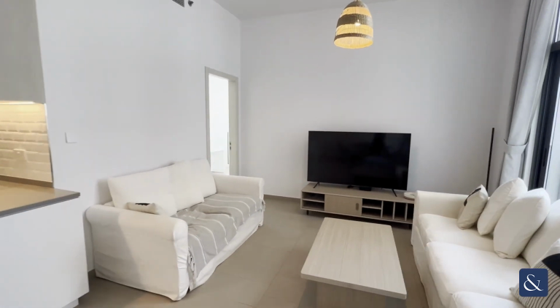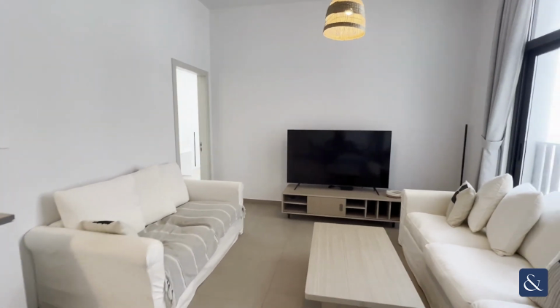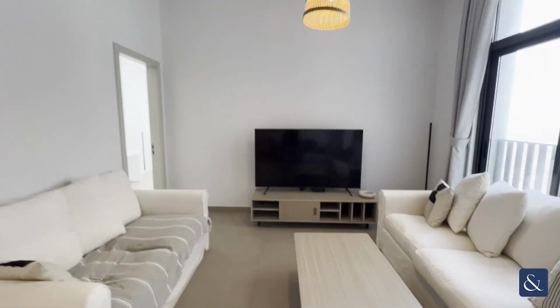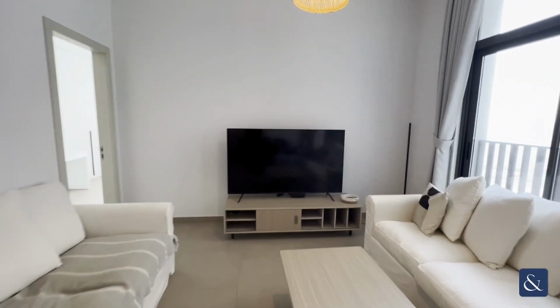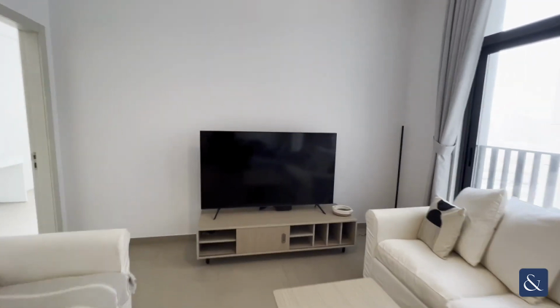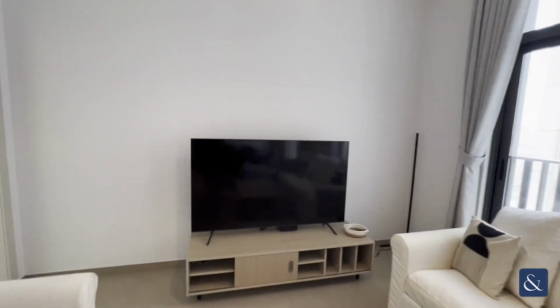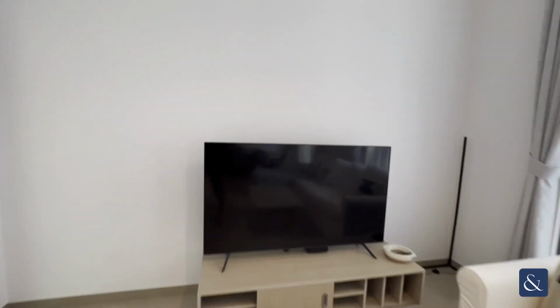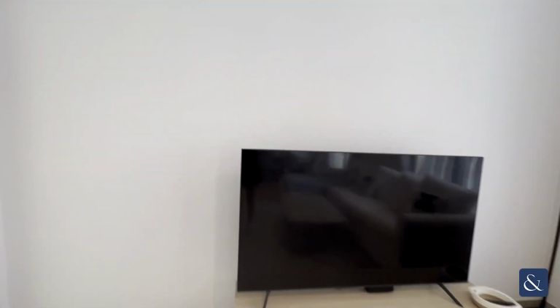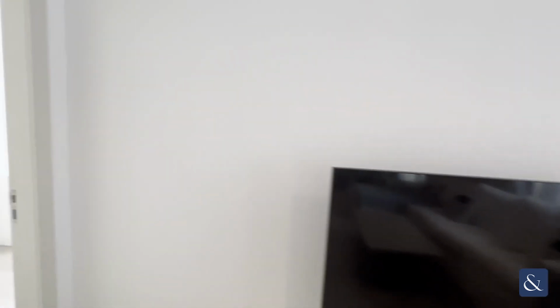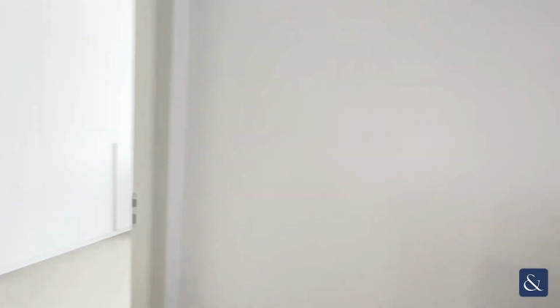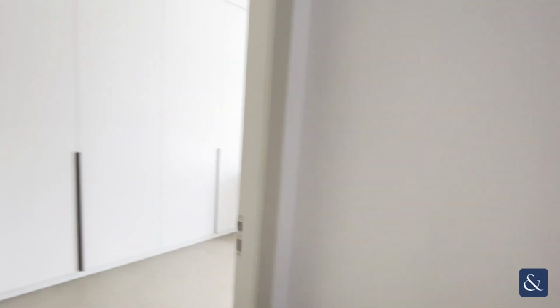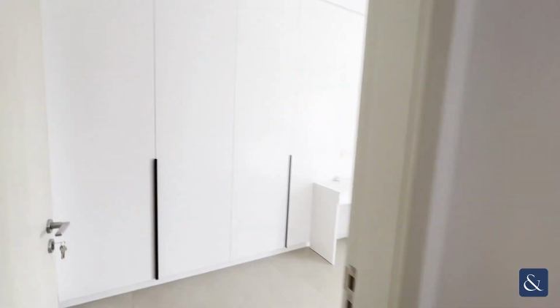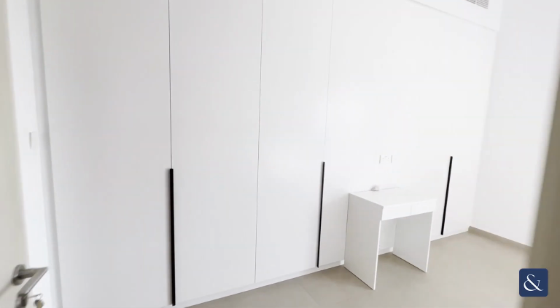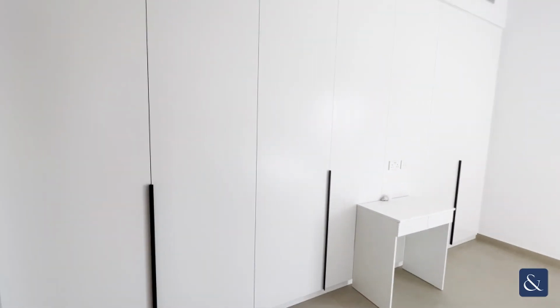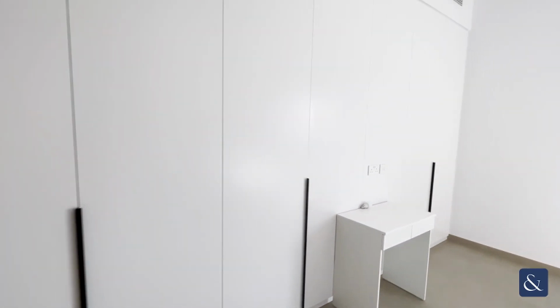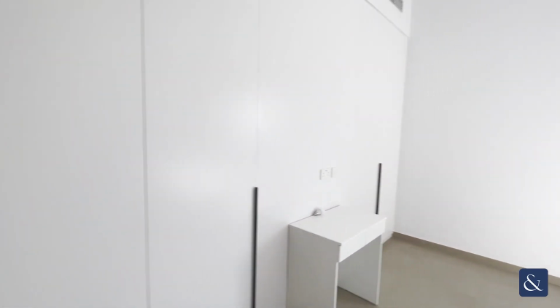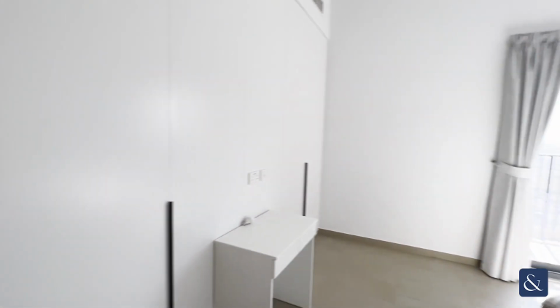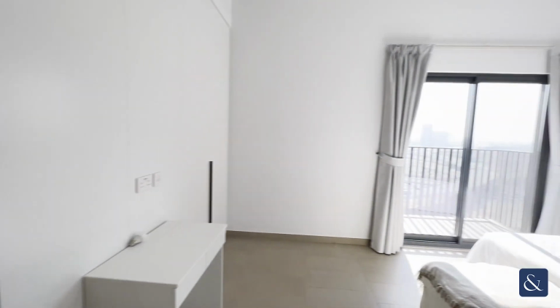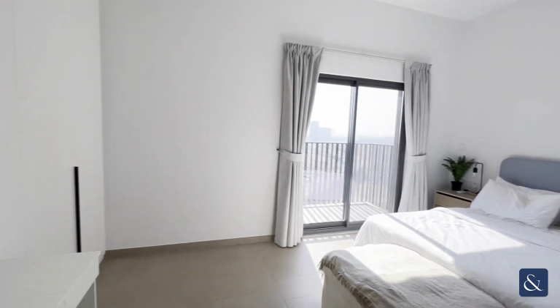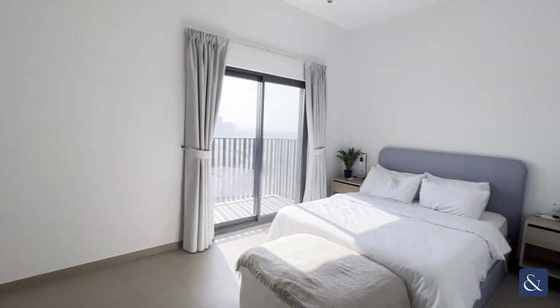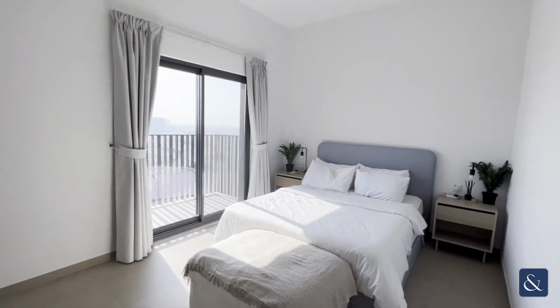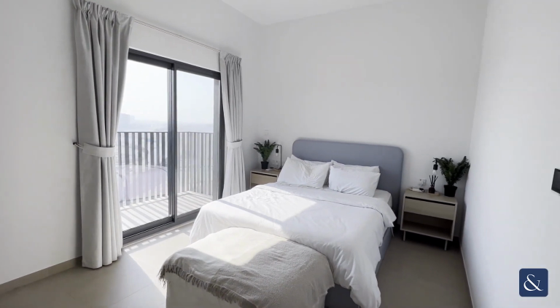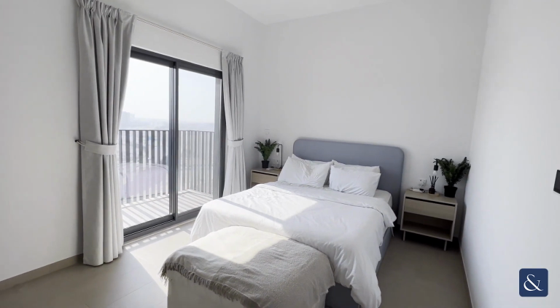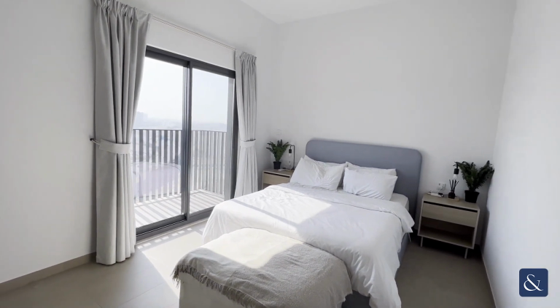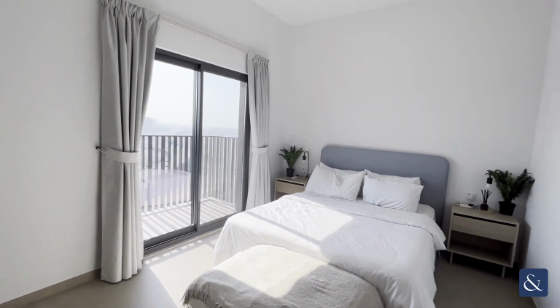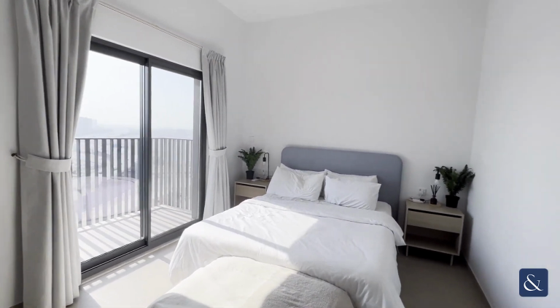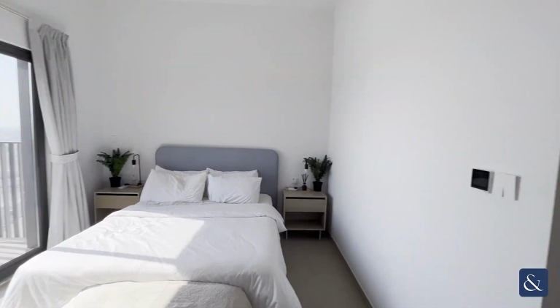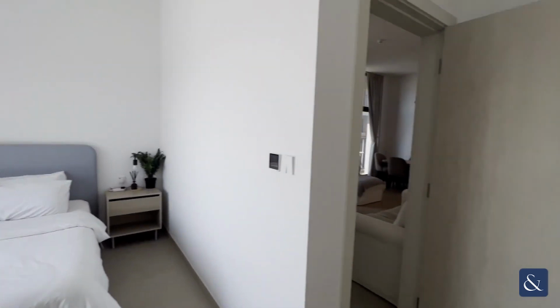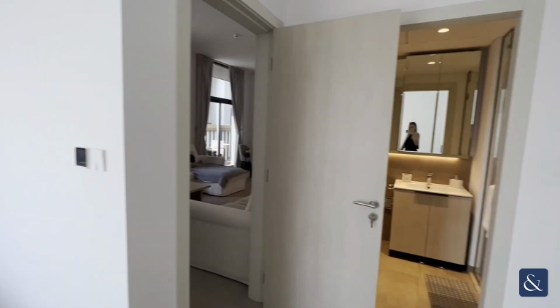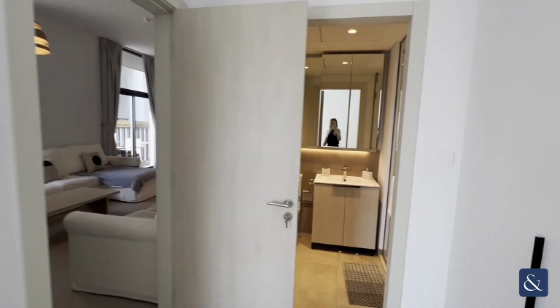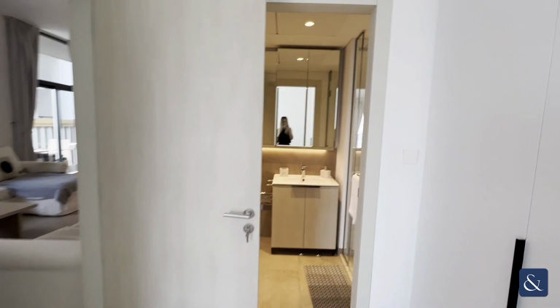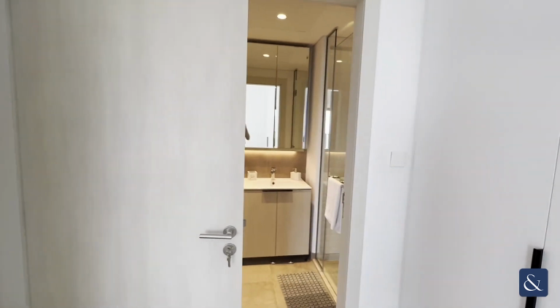We head through to the master bedroom. The master bedroom has loads of storage wardrobe space as you can see, and is a really light and bright bedroom with its own private balcony and also an en suite bathroom which has got a double walk-in shower.